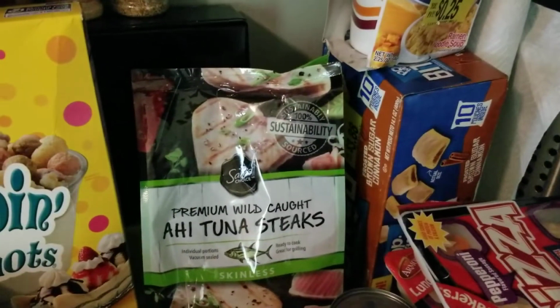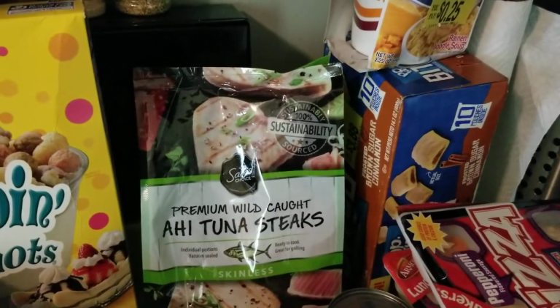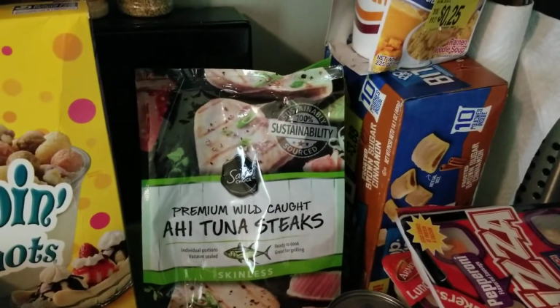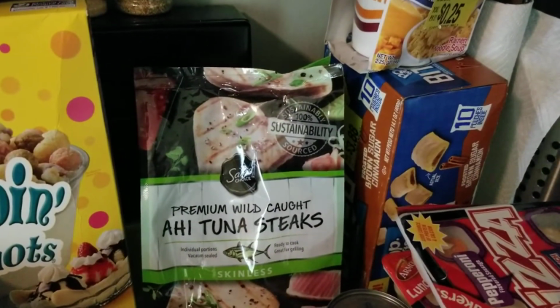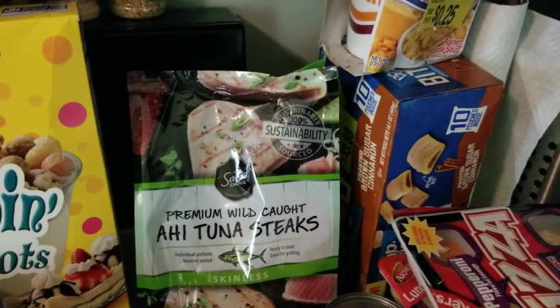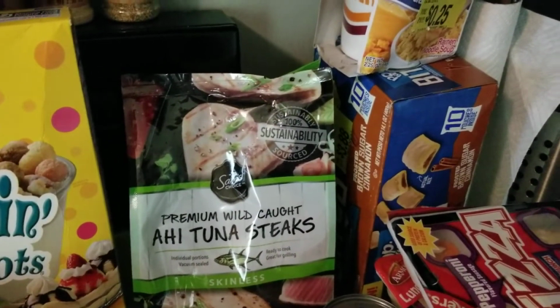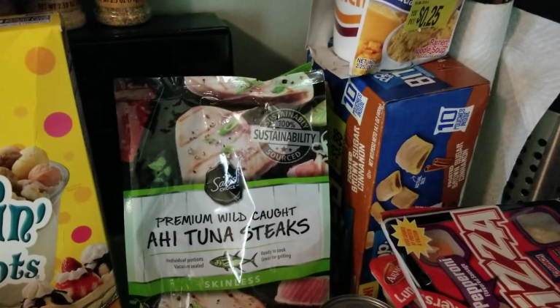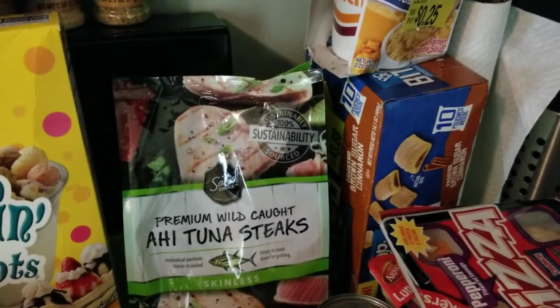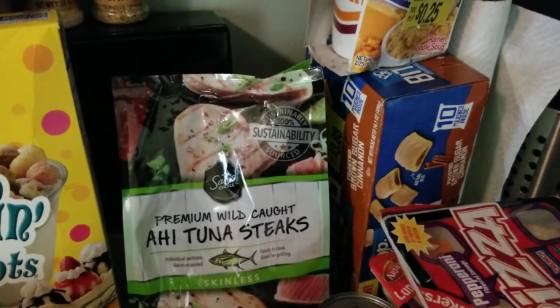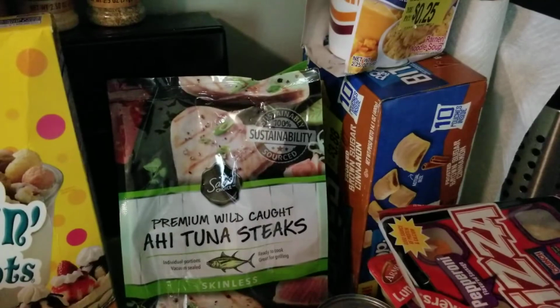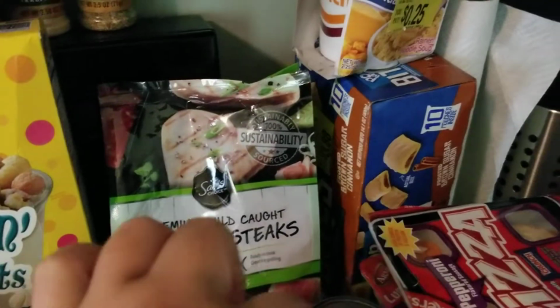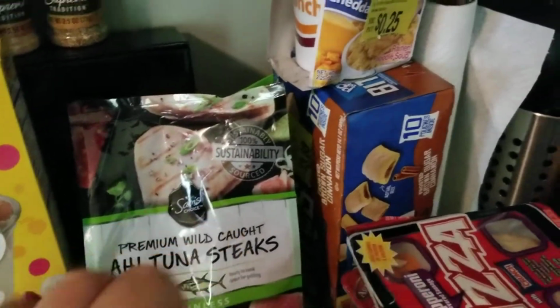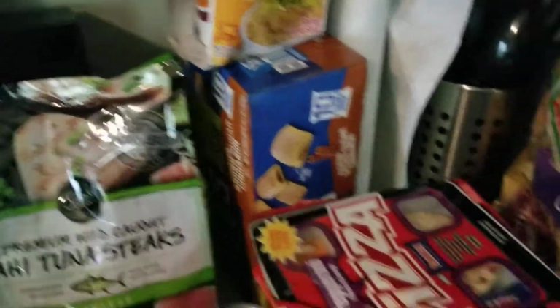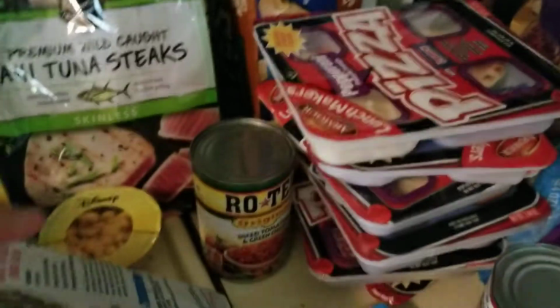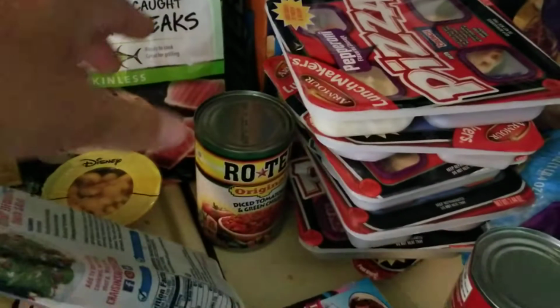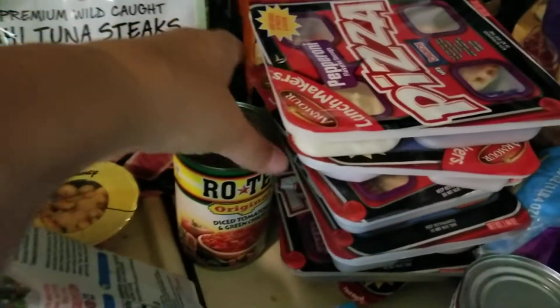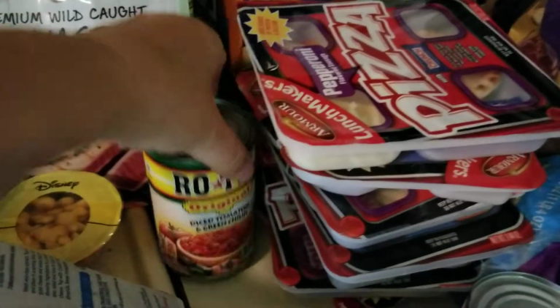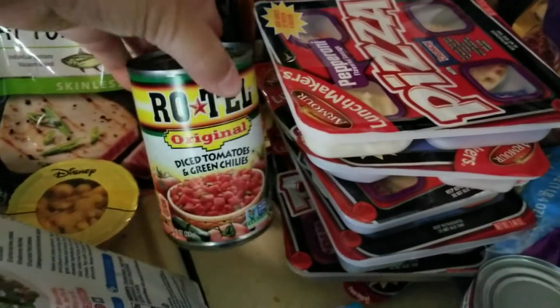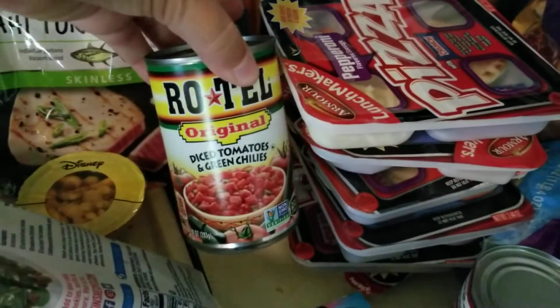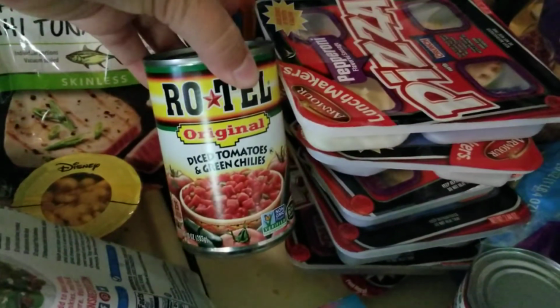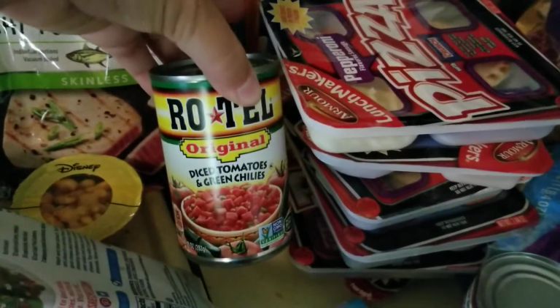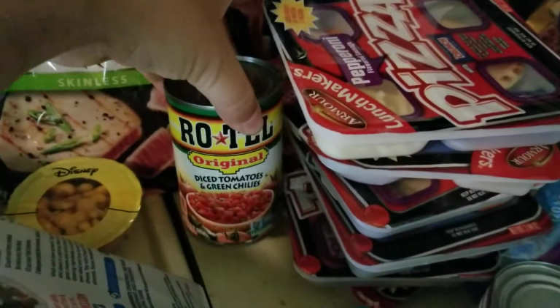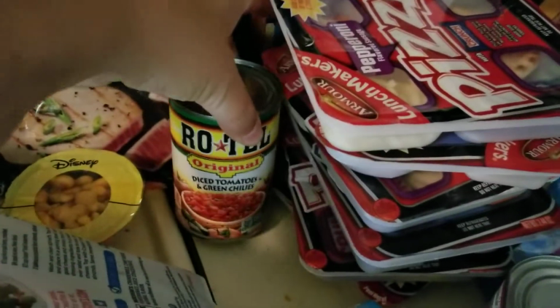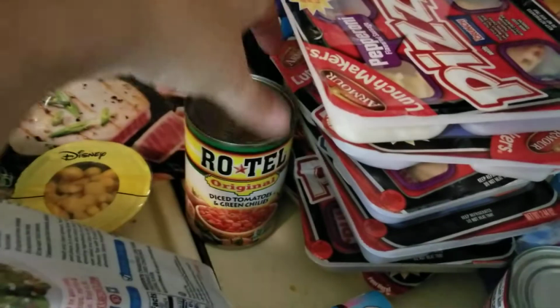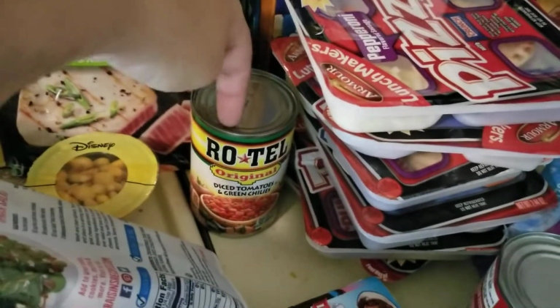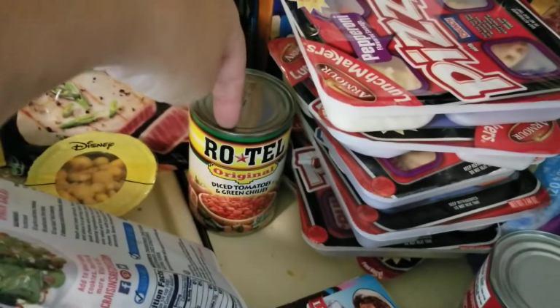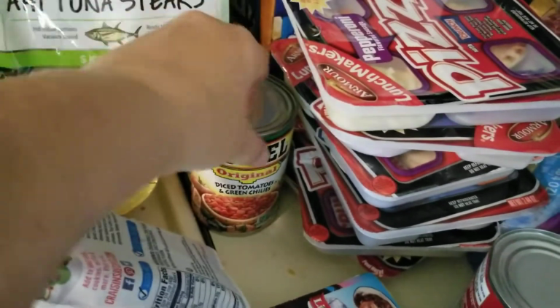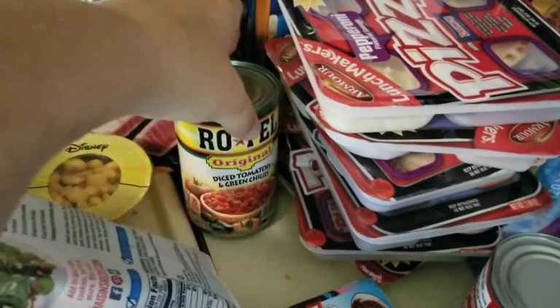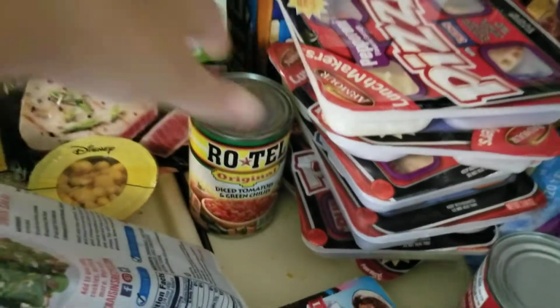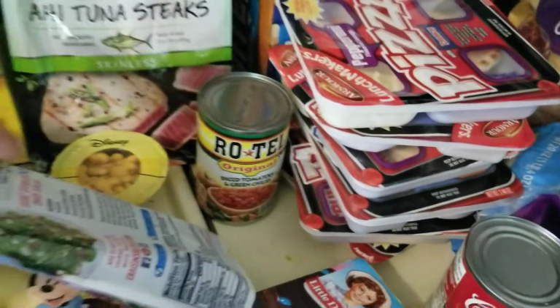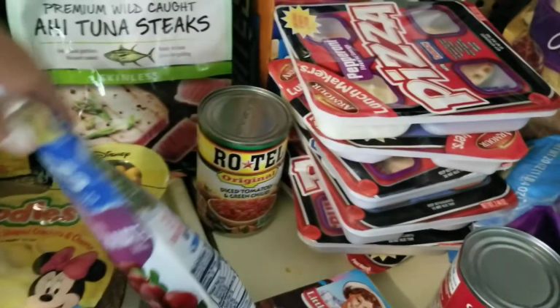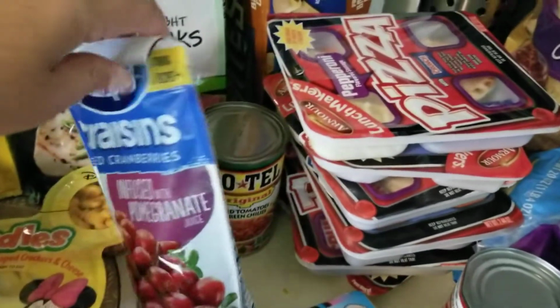And tuna from Walmart — I believe those are $5, almost $6. I got some Bikoni sauce and Rotel sauce from Walmart.